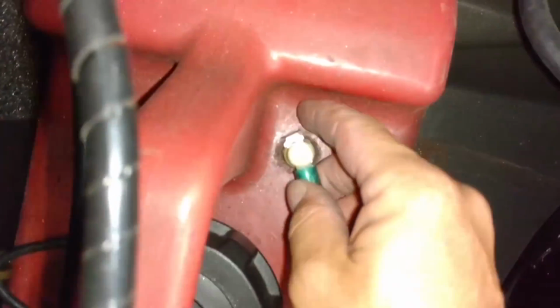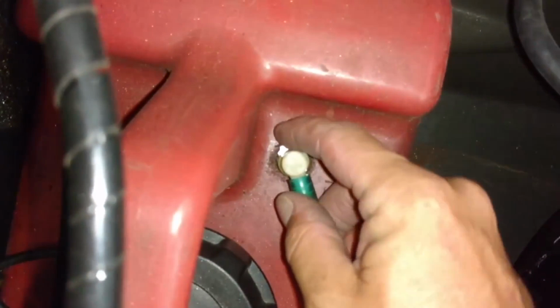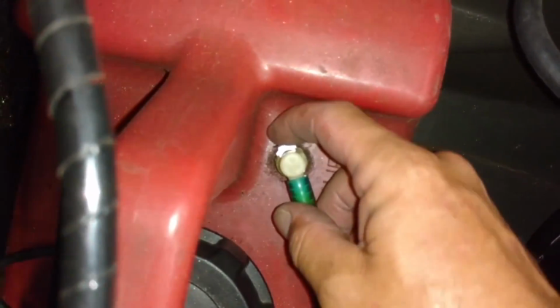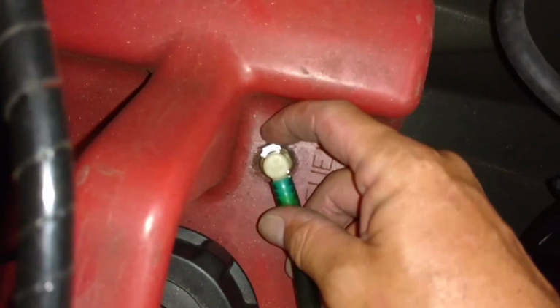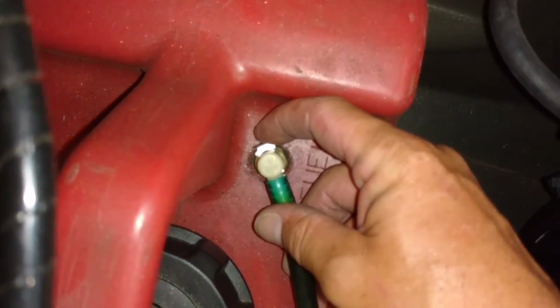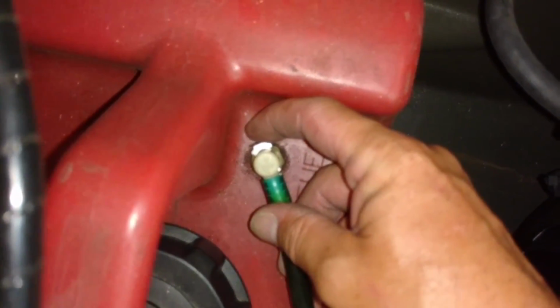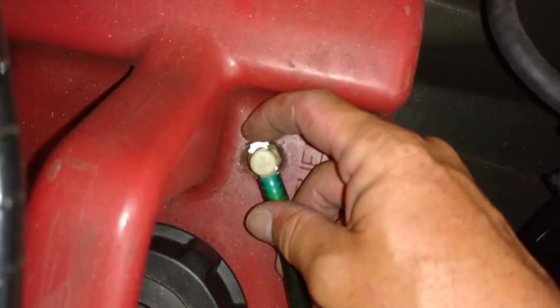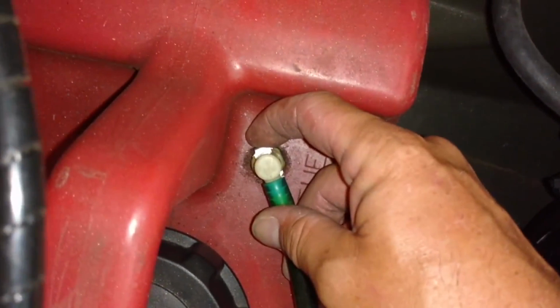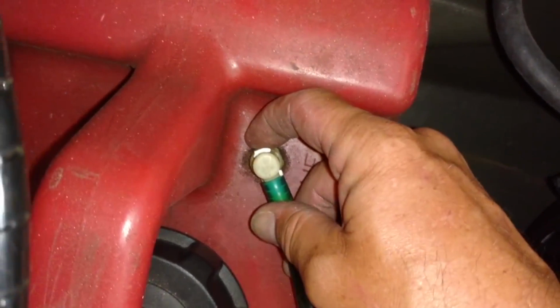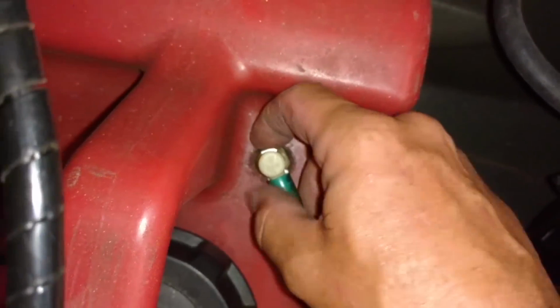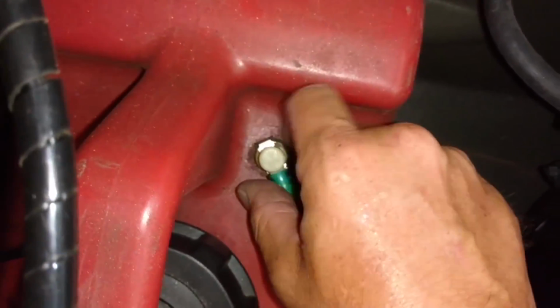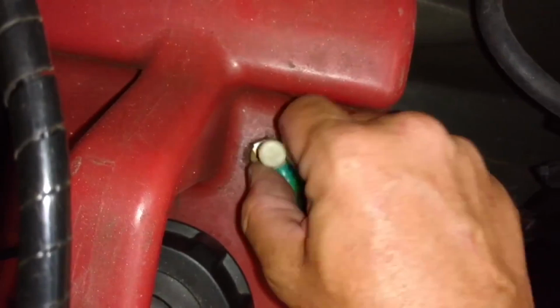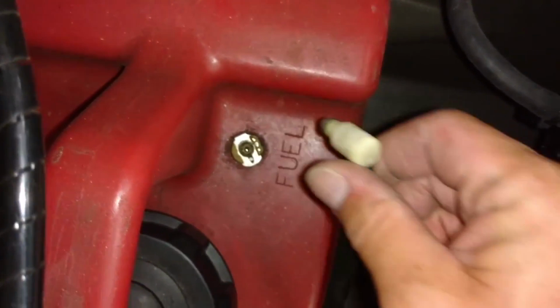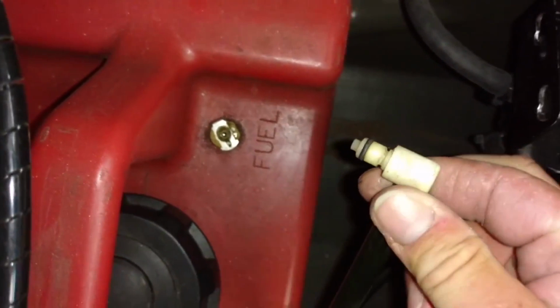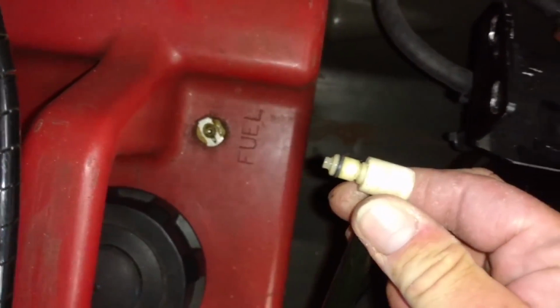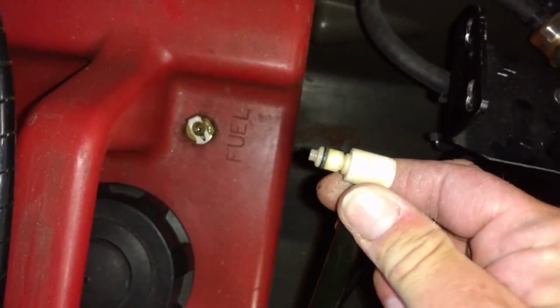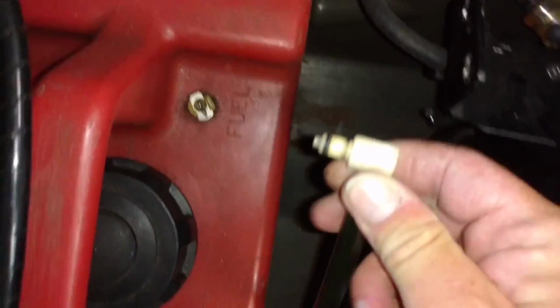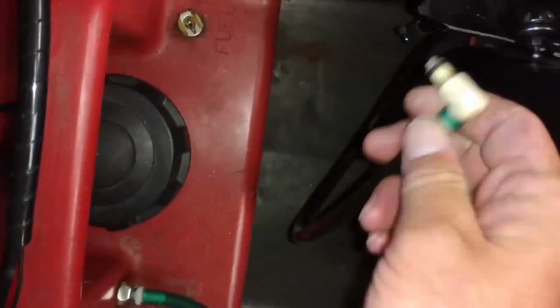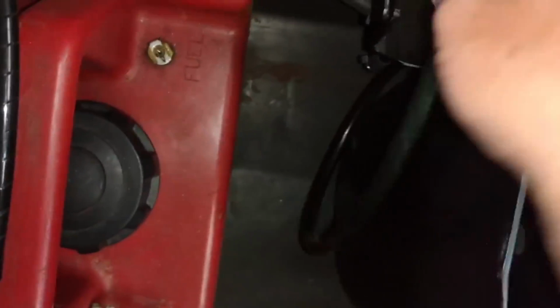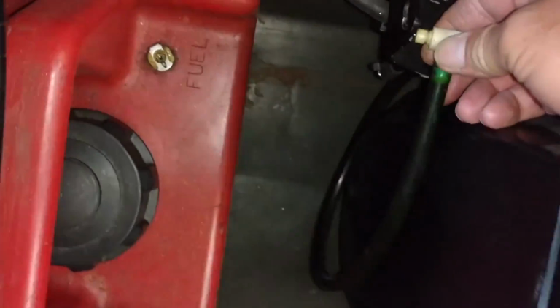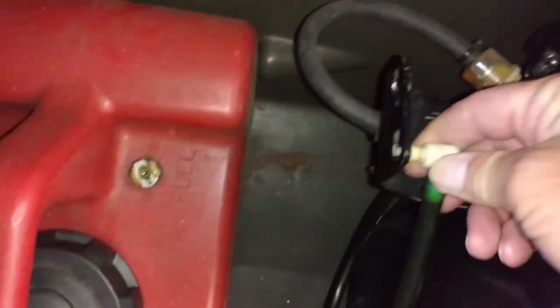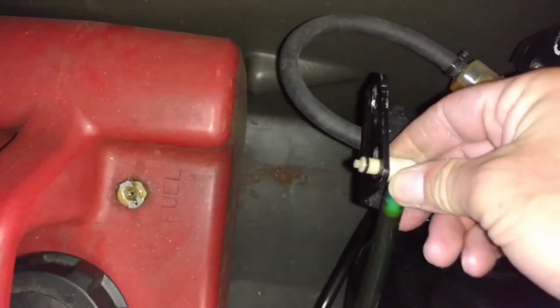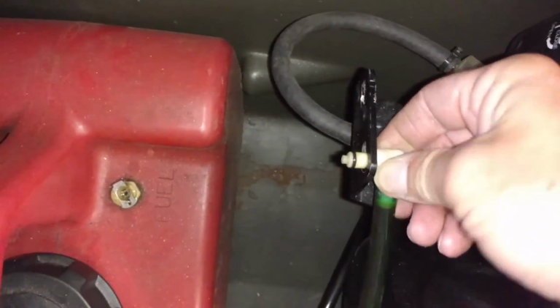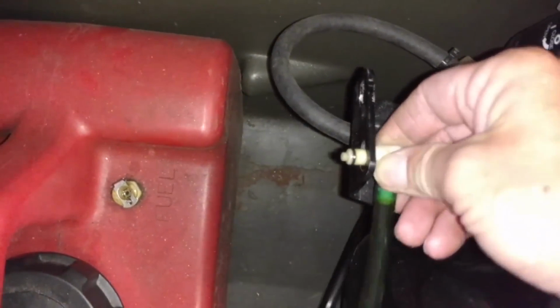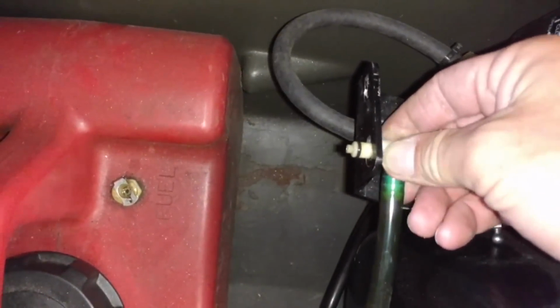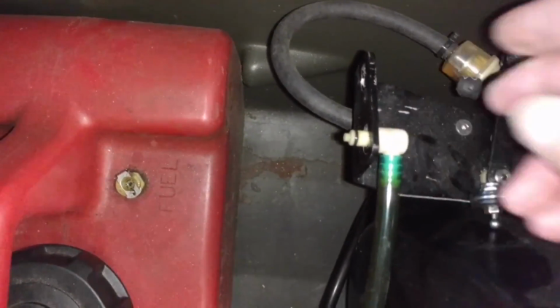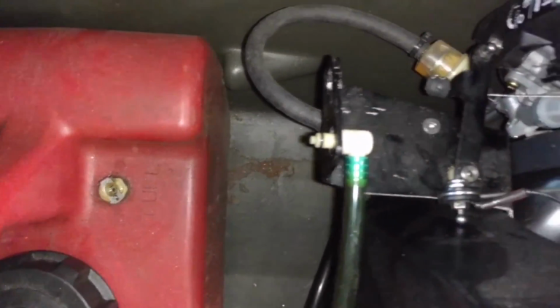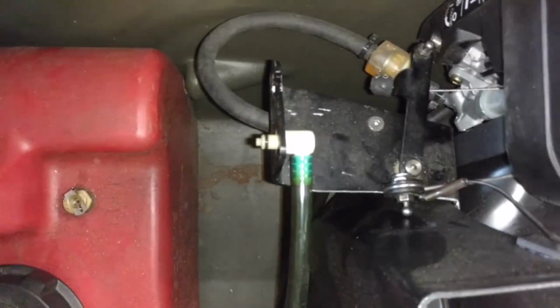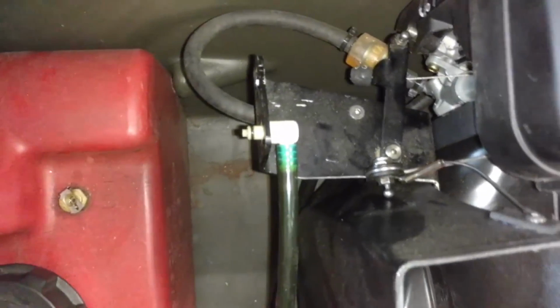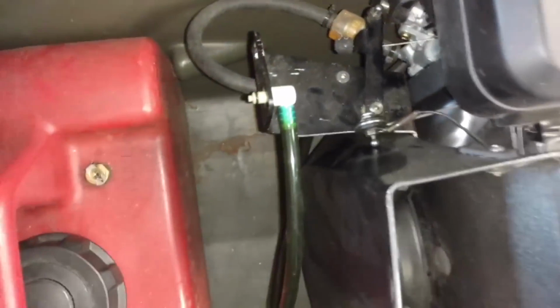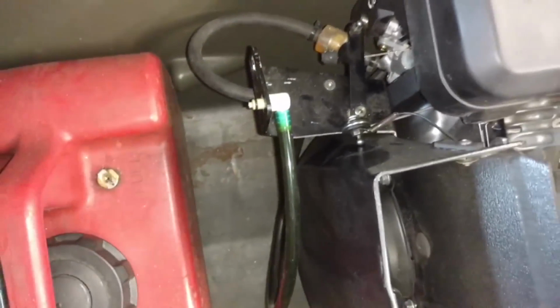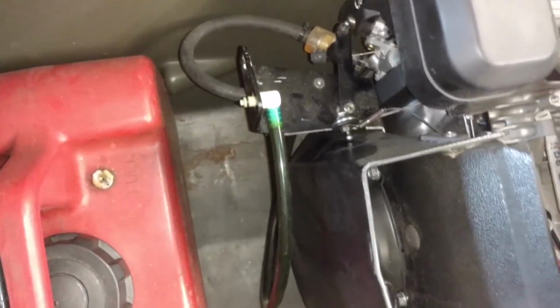Your fuel — you've got a little push button here. You push that in, that releases your fuel. I always tuck it up in the throttle linkage there, just to kind of keep it out of the way.